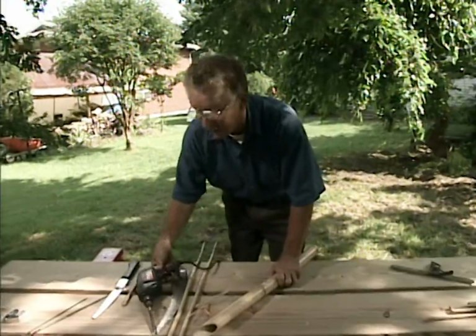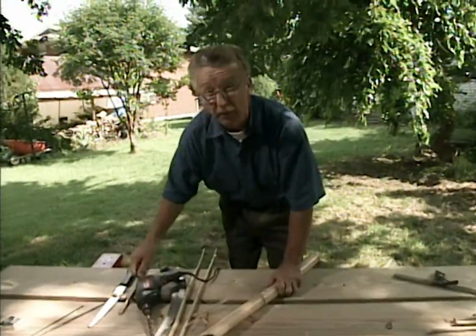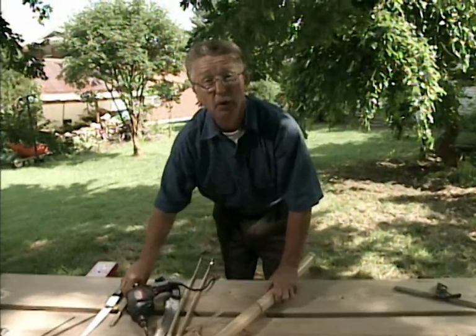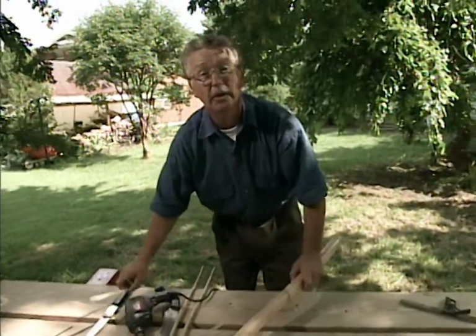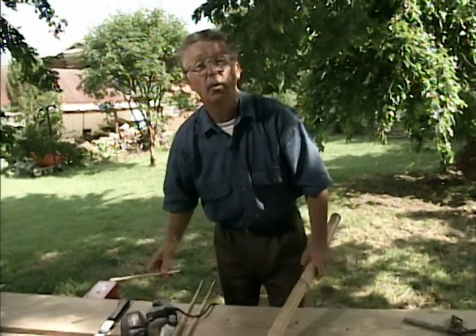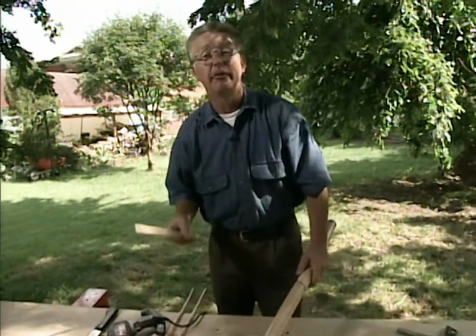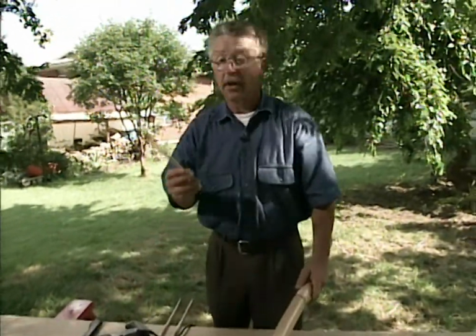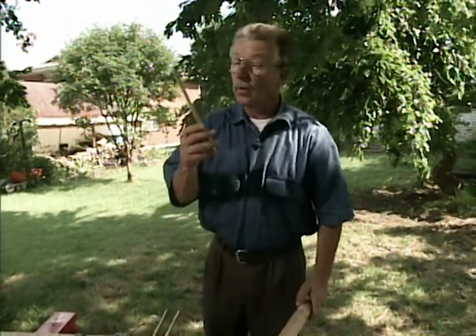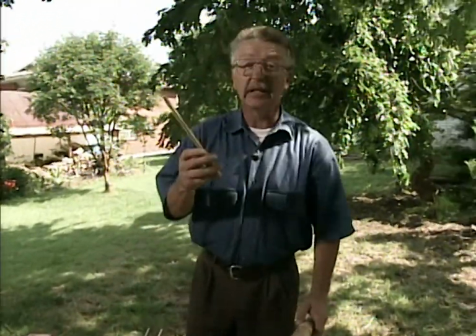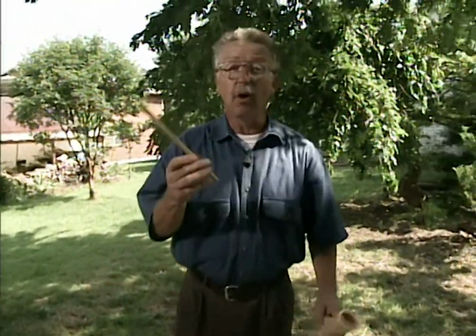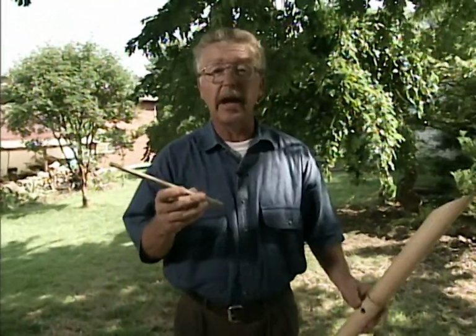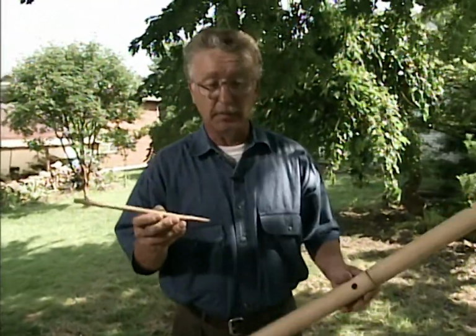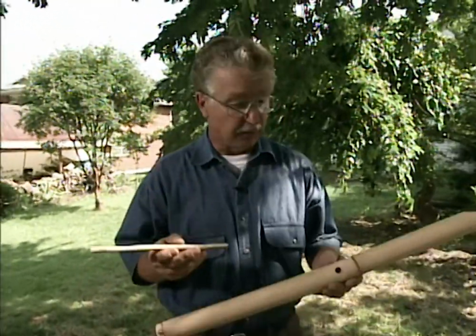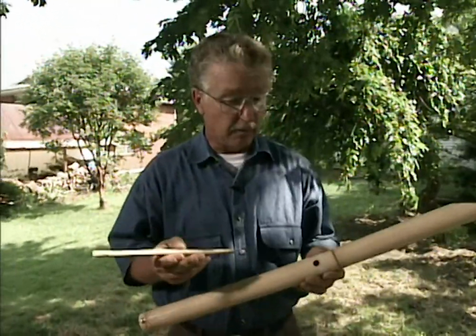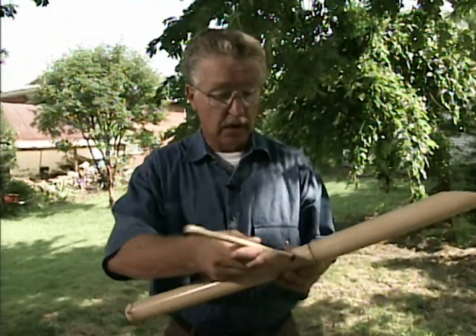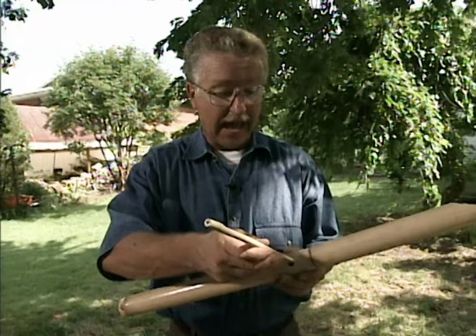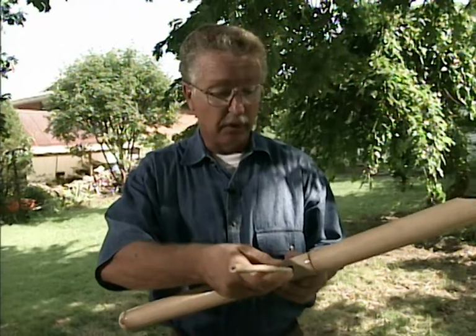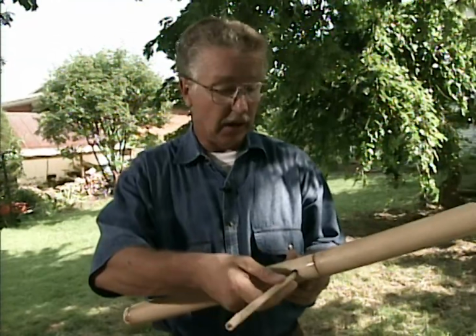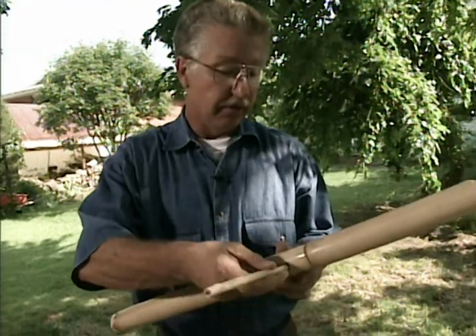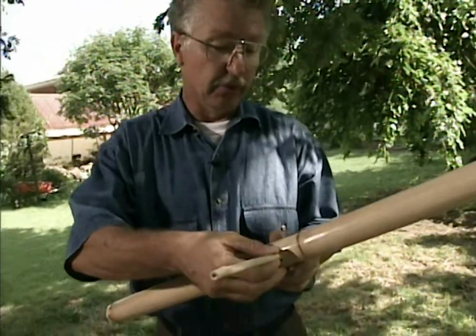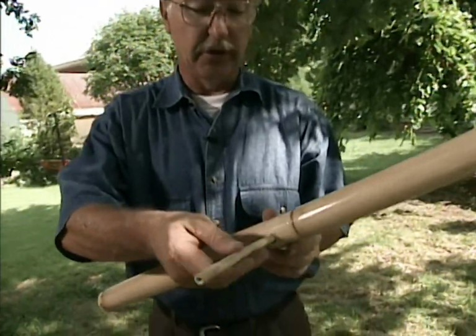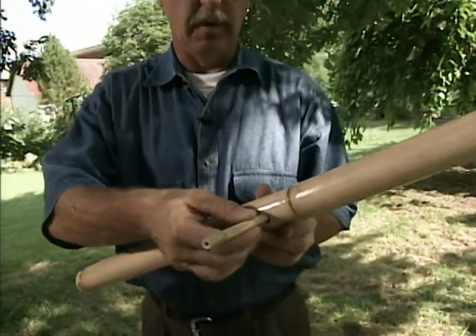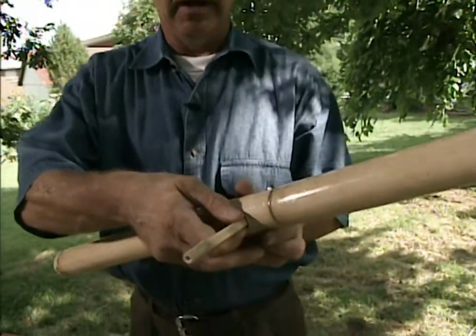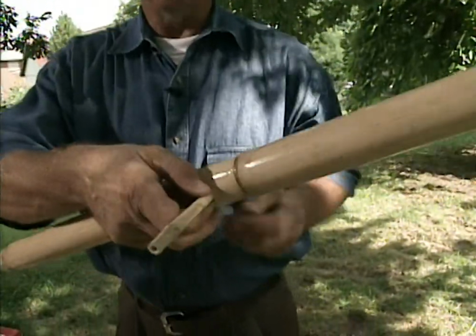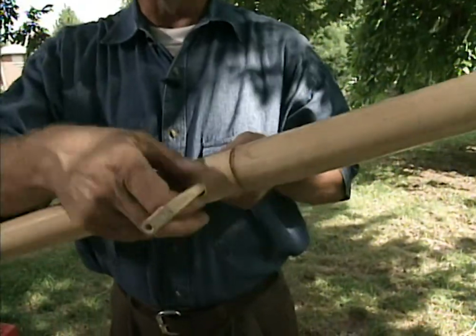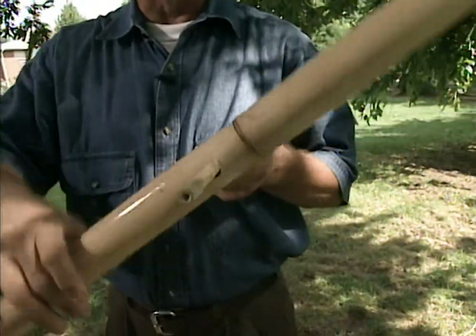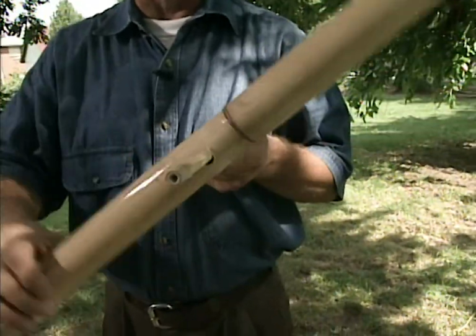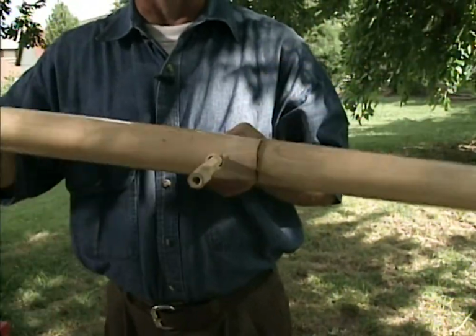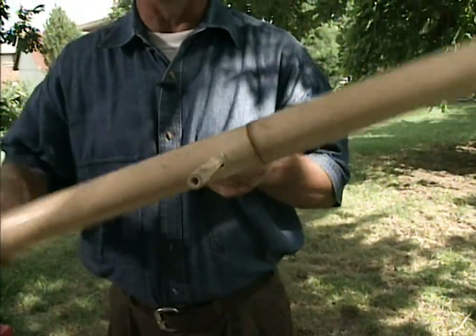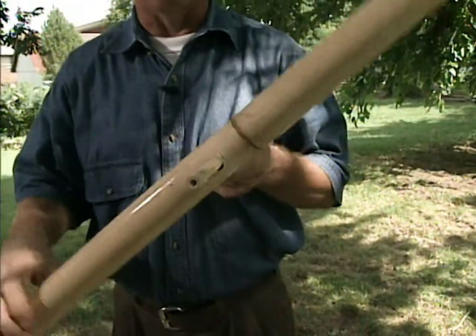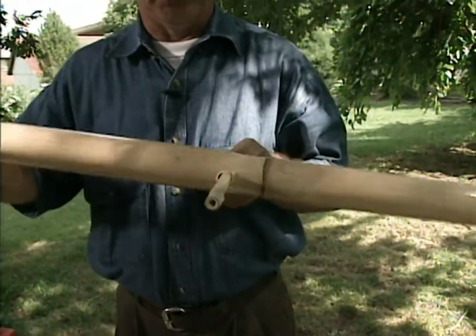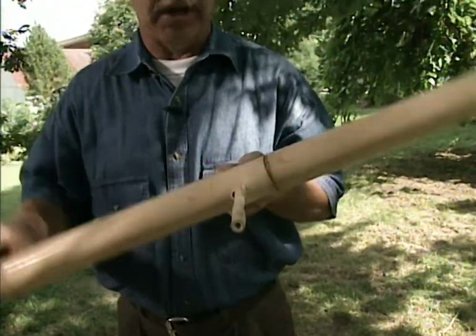With the hole drilled all the way through it, we take a smaller diameter piece of bamboo and put it through the tube. This becomes our fulcrum for our seesaw, so to speak.